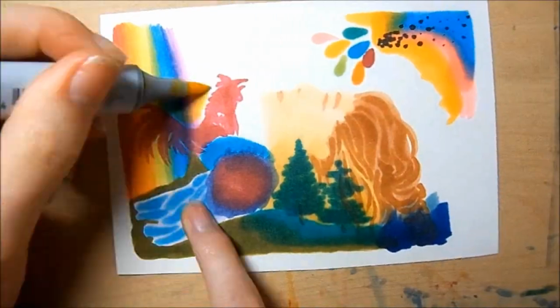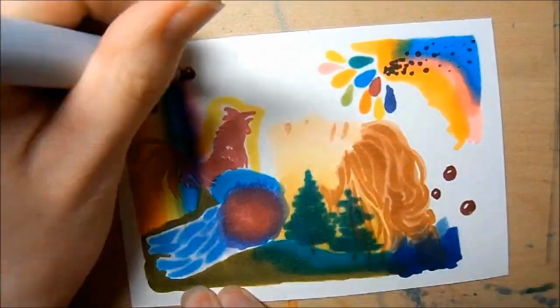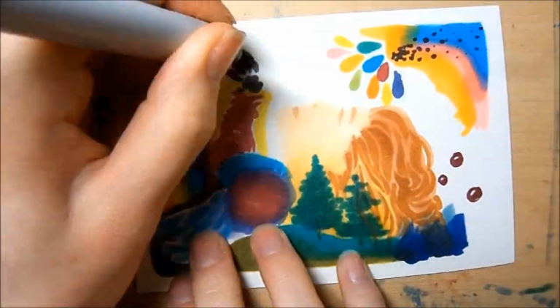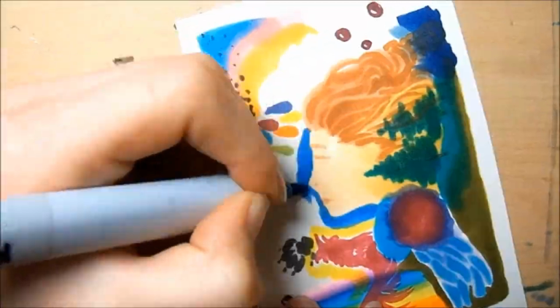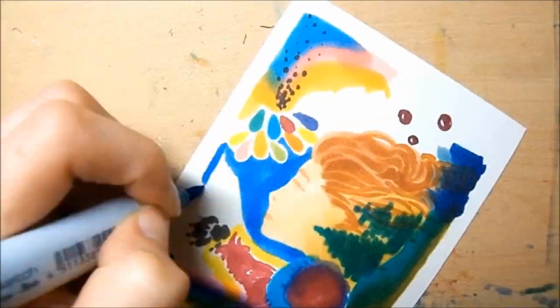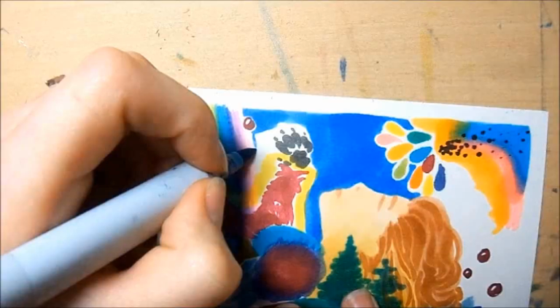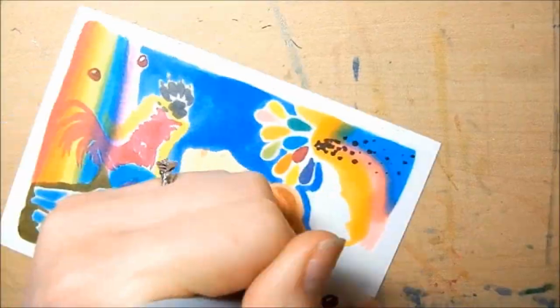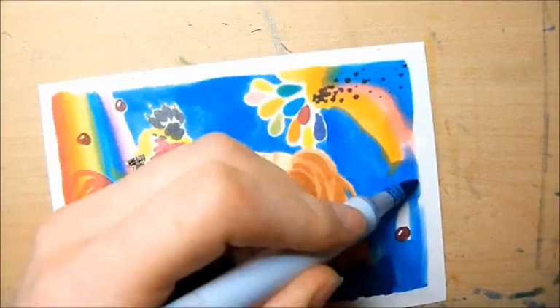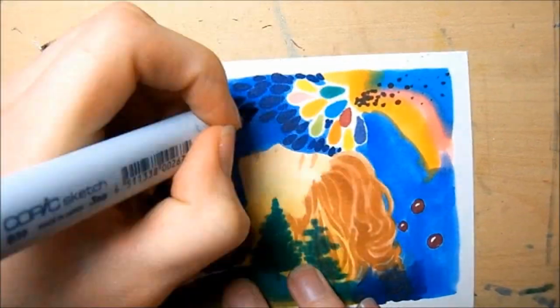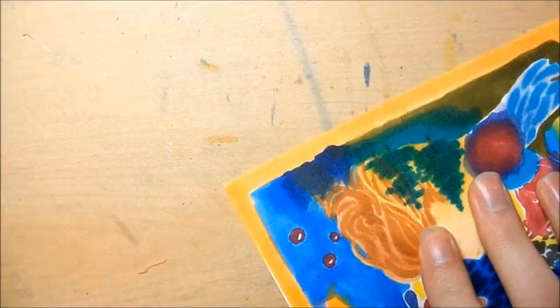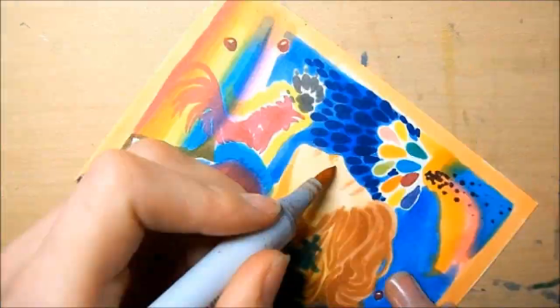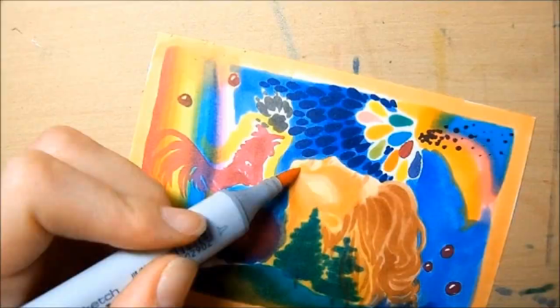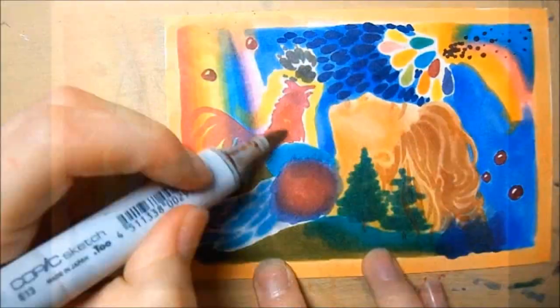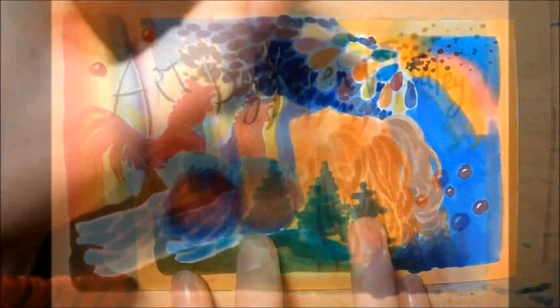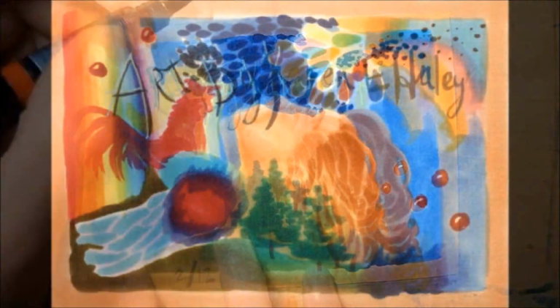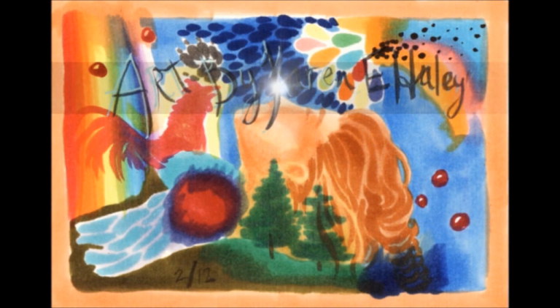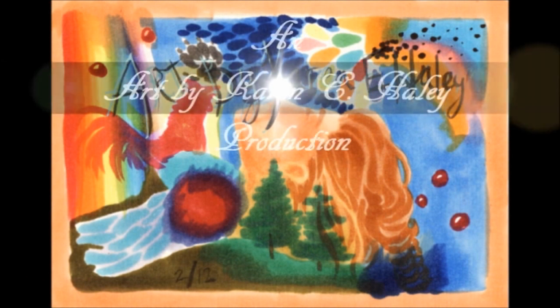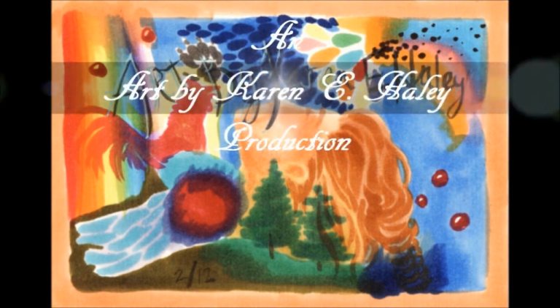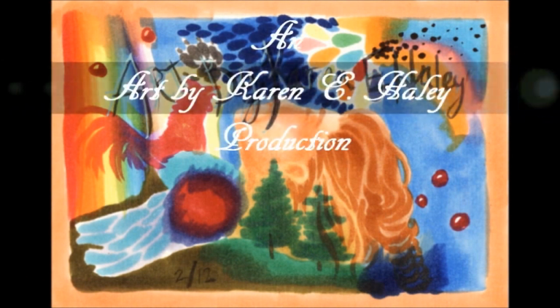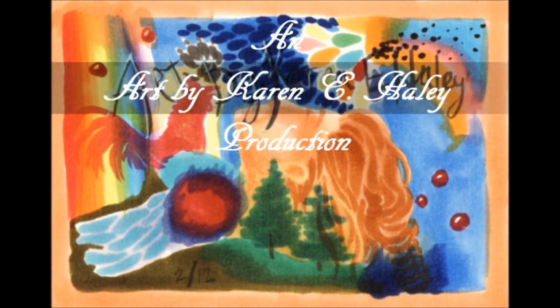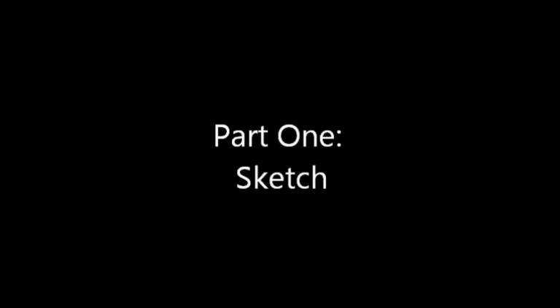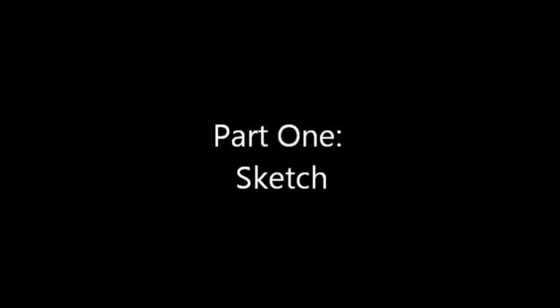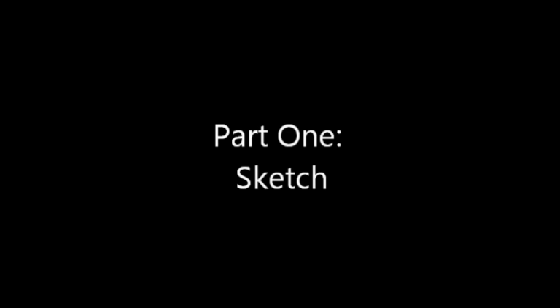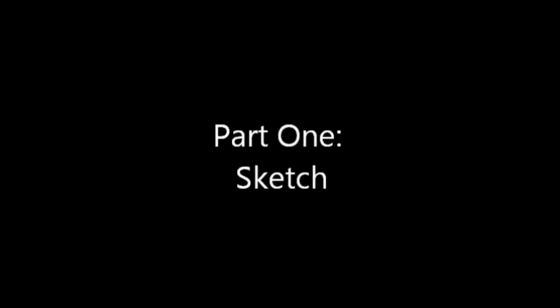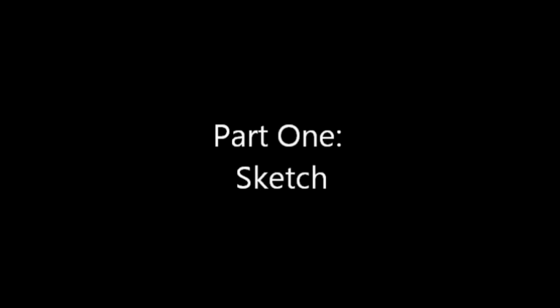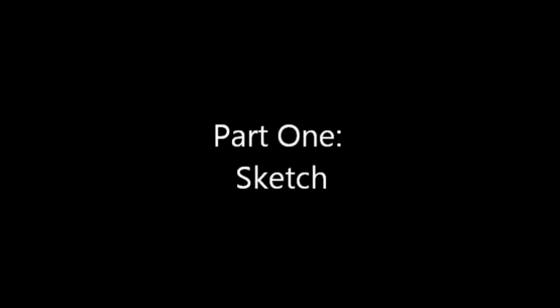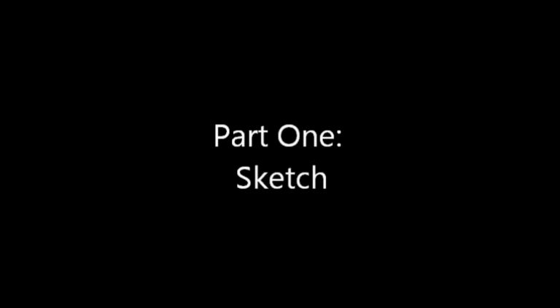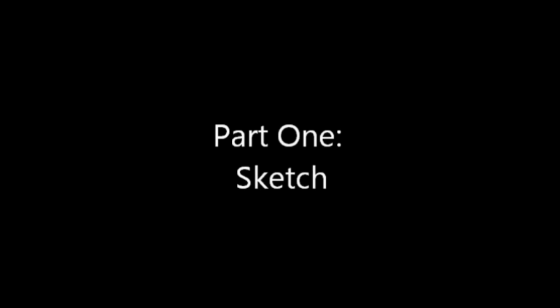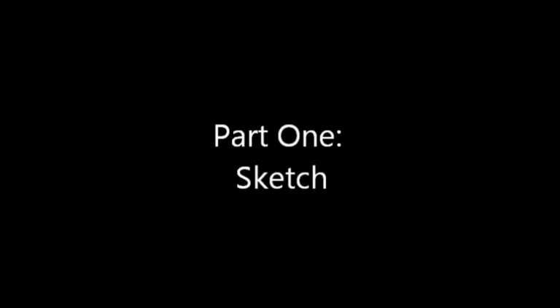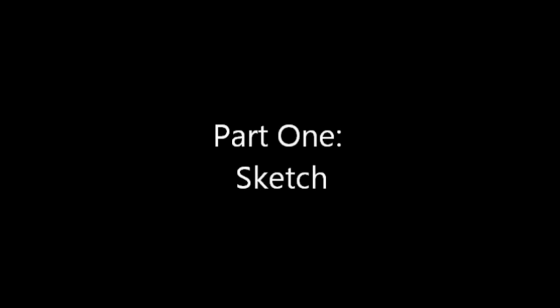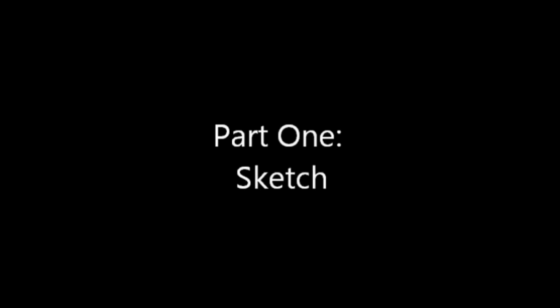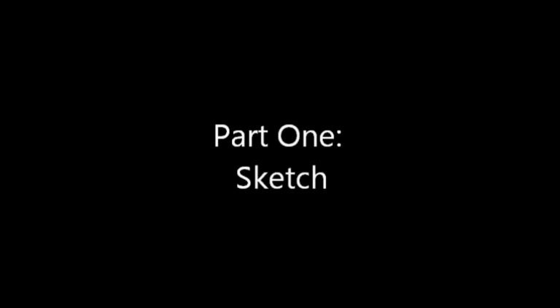Hey guys, it's Karen from Art by Karen E. Haley. This video is the first part of several parts of a commission that a YouTuber named Twig Crescent commissioned from me way back in February.